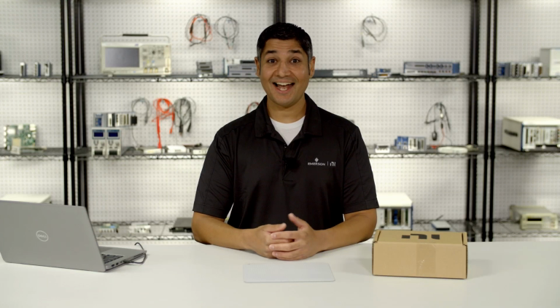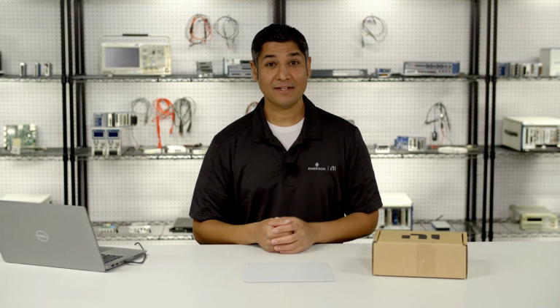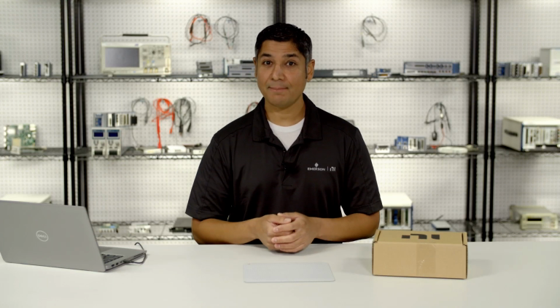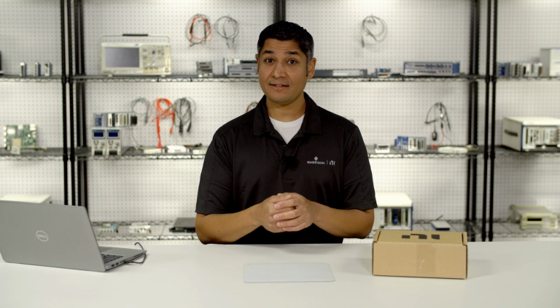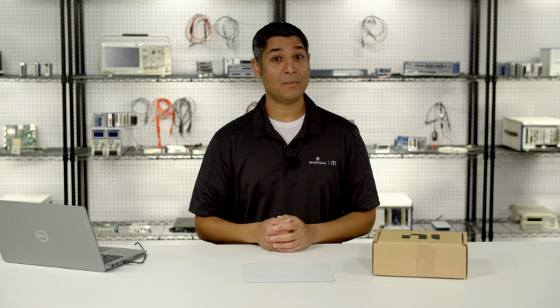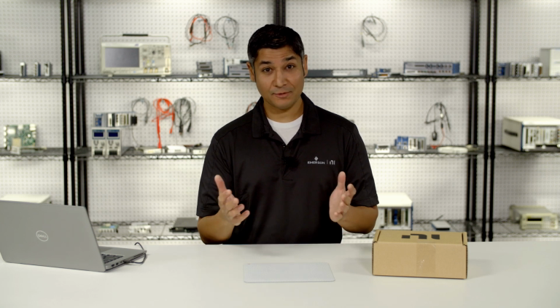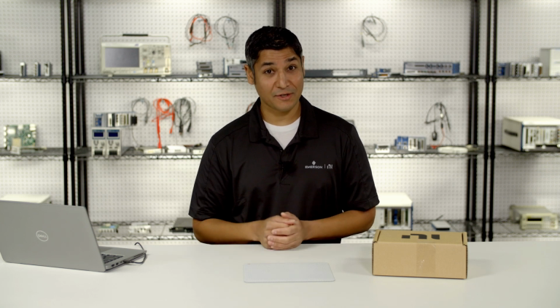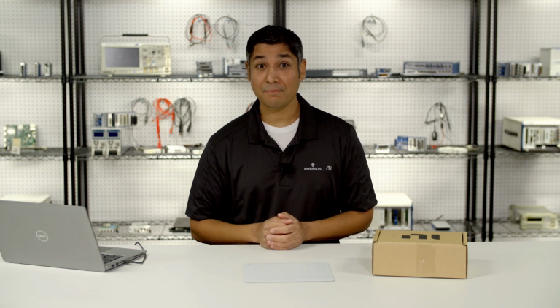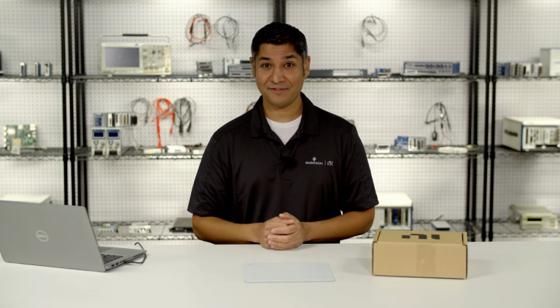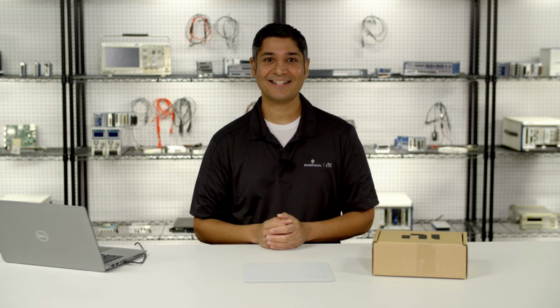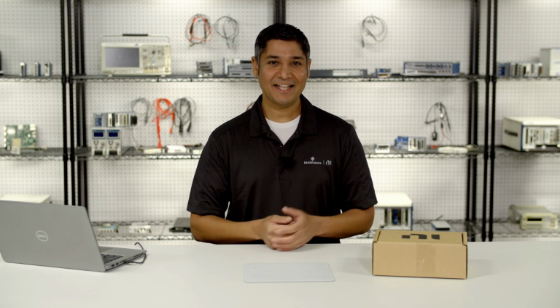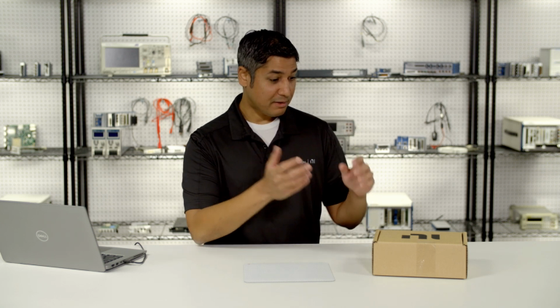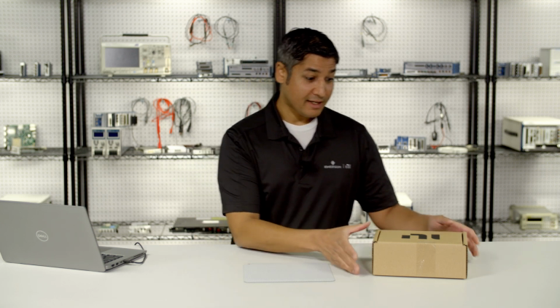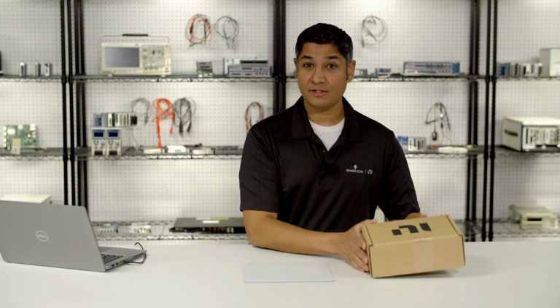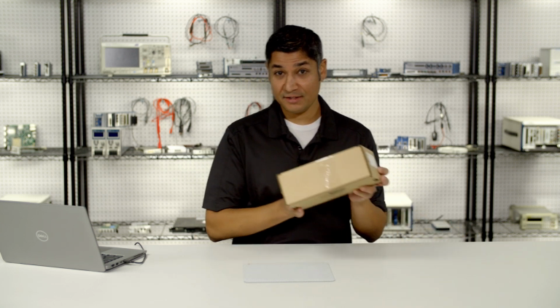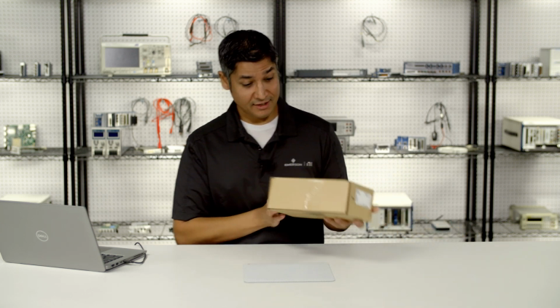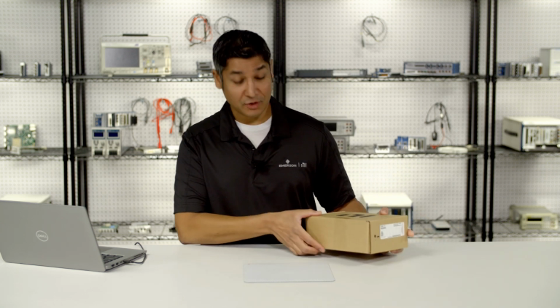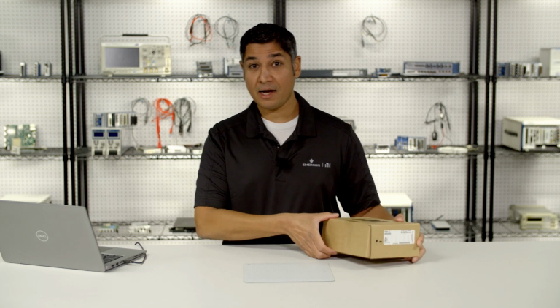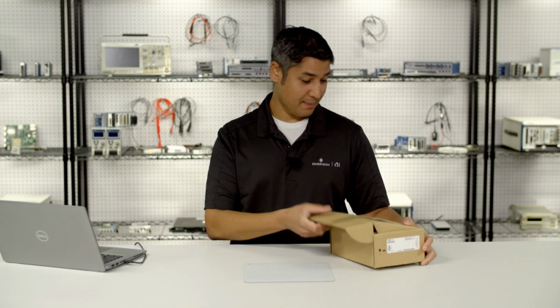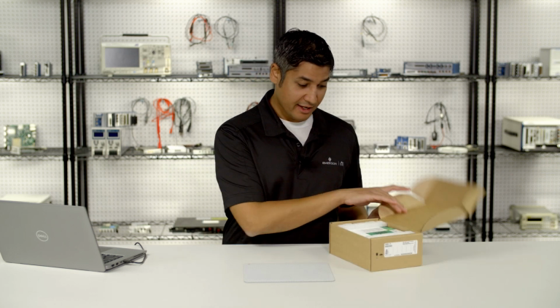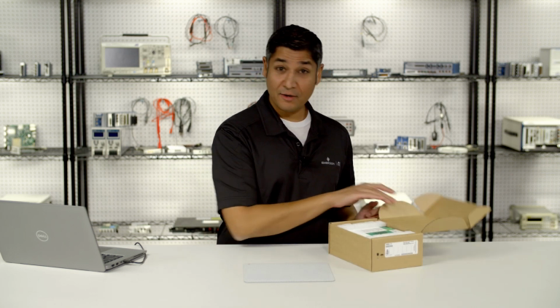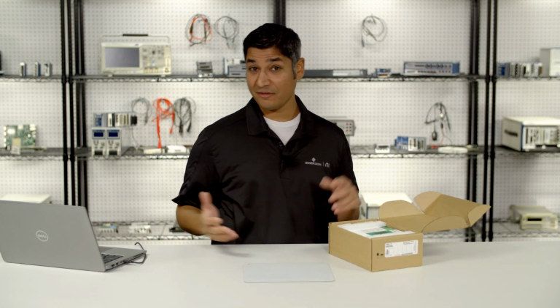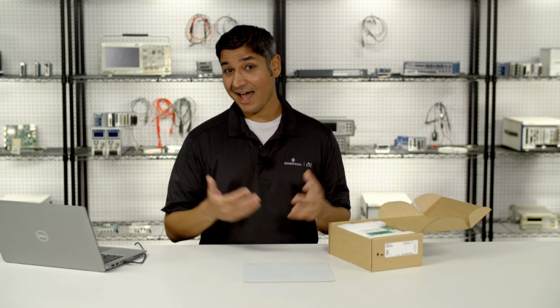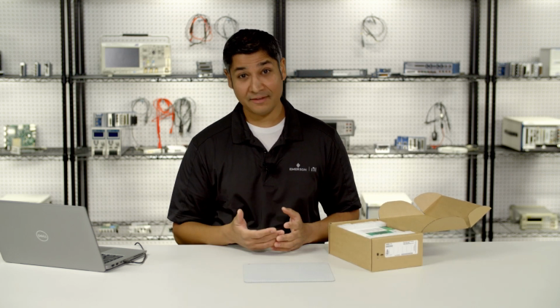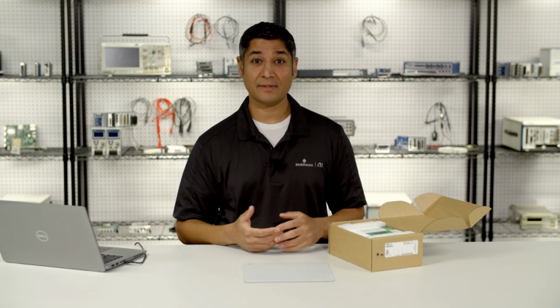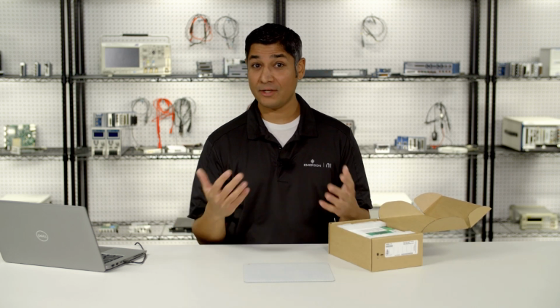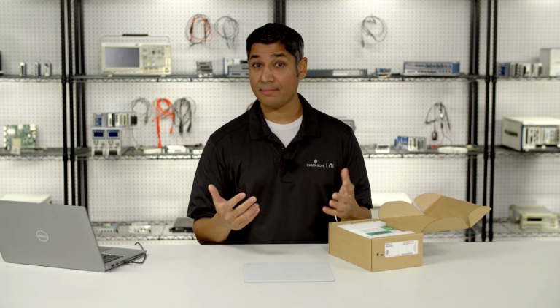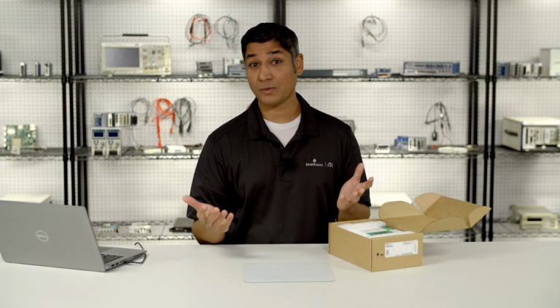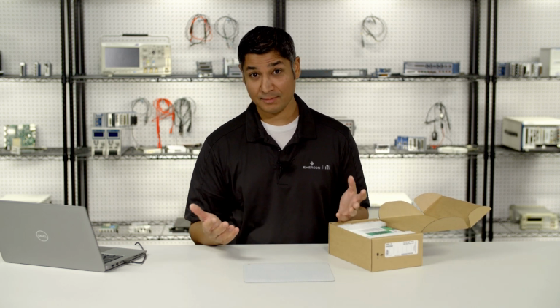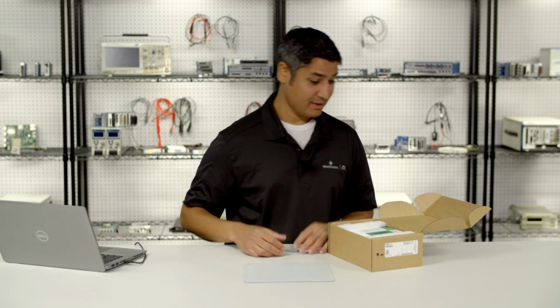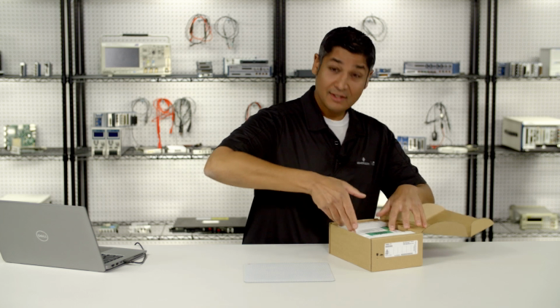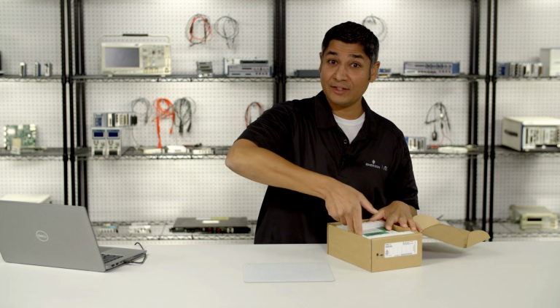Hi, my name is Vineet, and I'm here to welcome you to your new MEO DAC device. You probably just got this device and took it out of the box, and you might have noticed that we've added a lot of accessories to help you get up and running as quick as possible. So let's have a look.